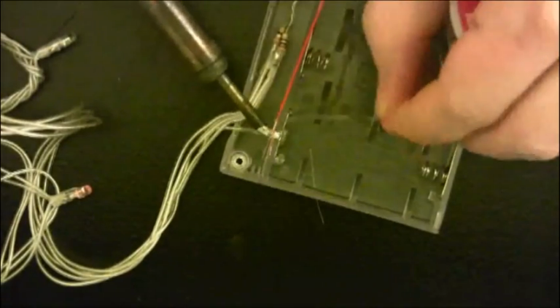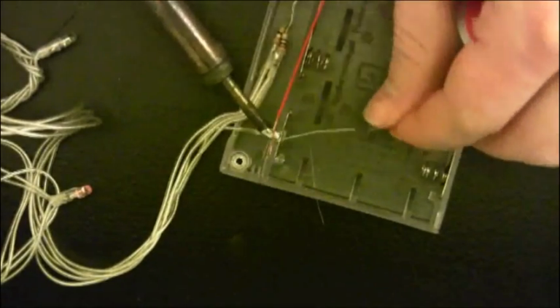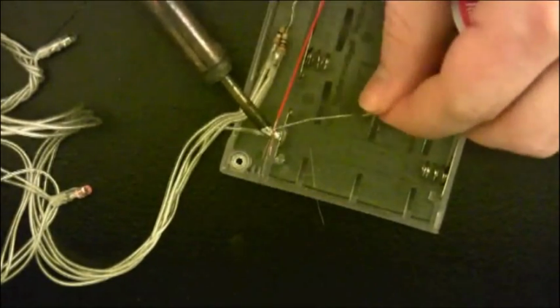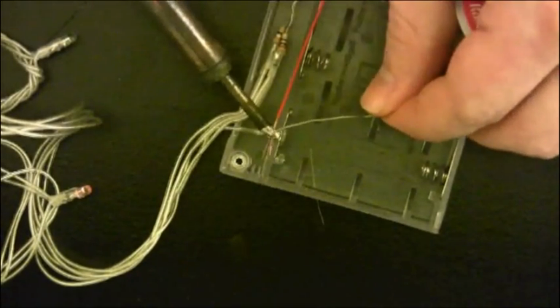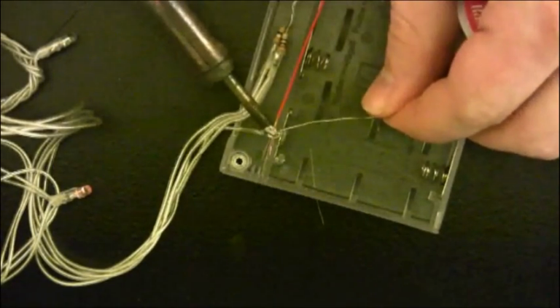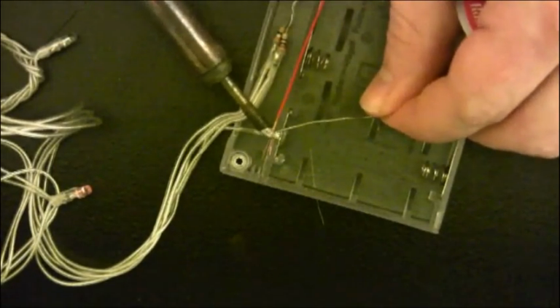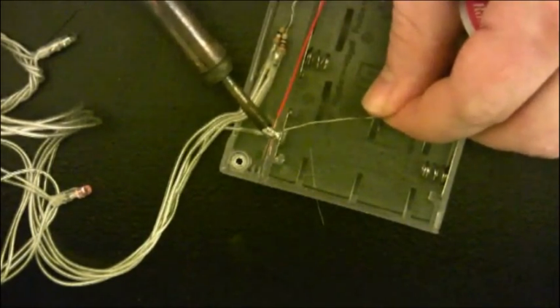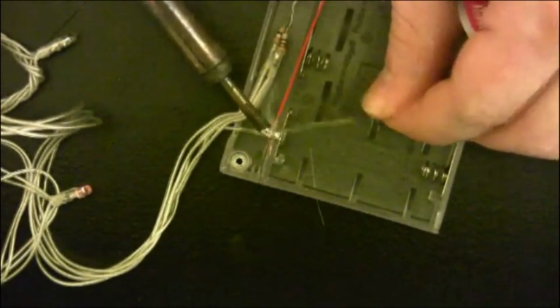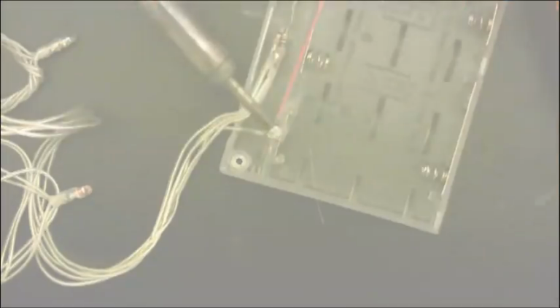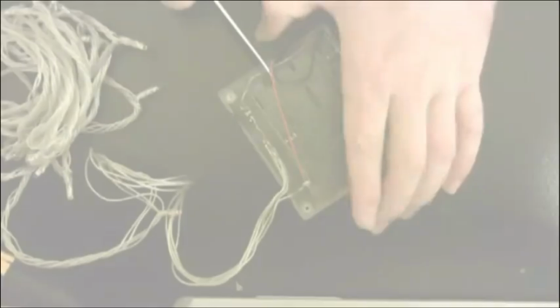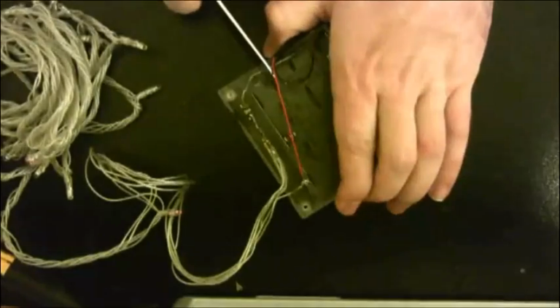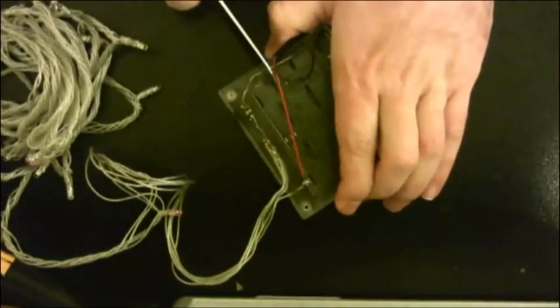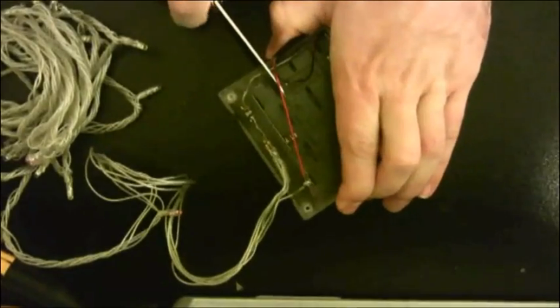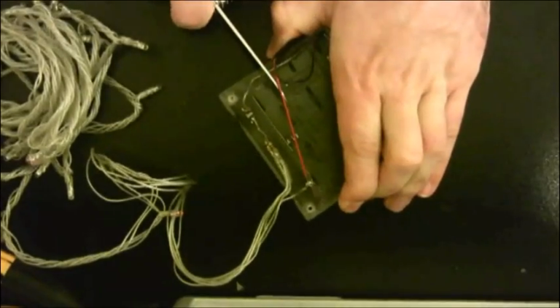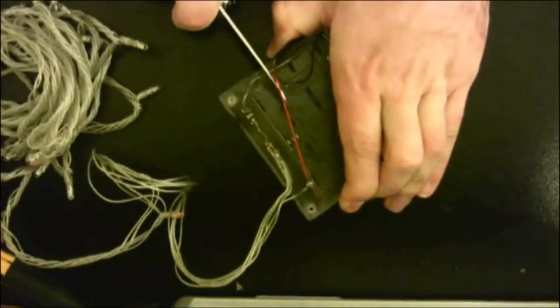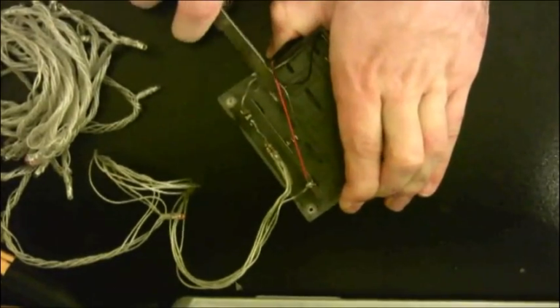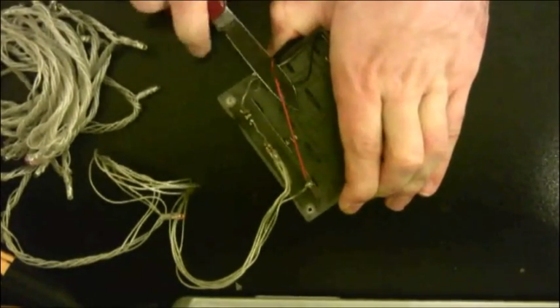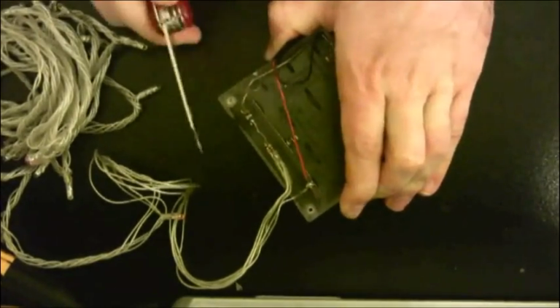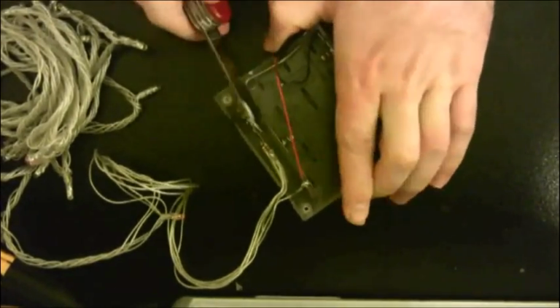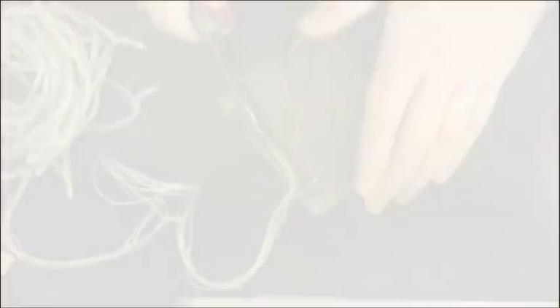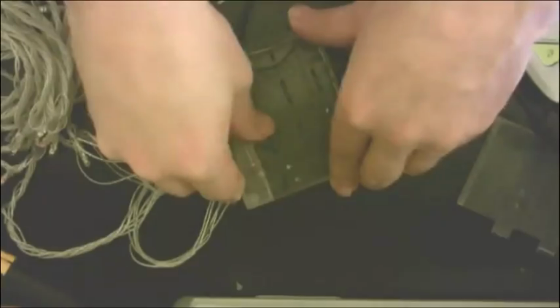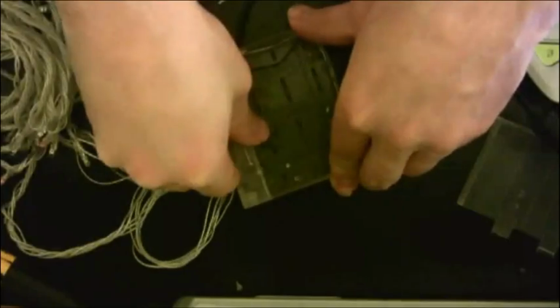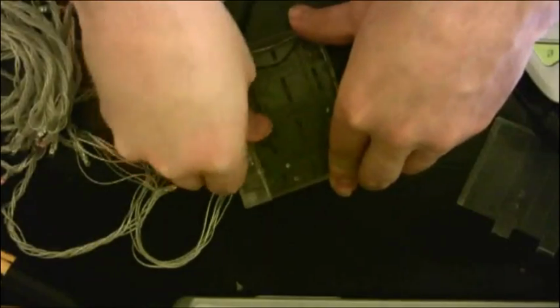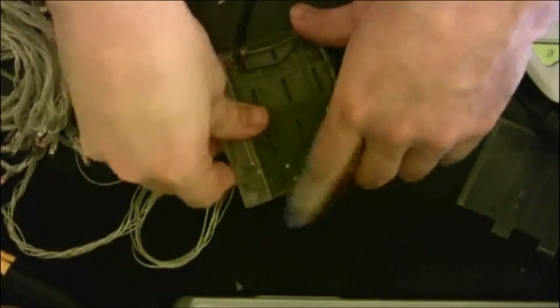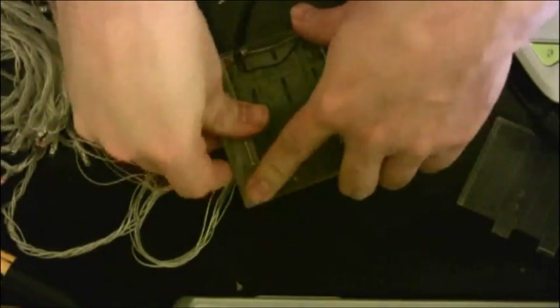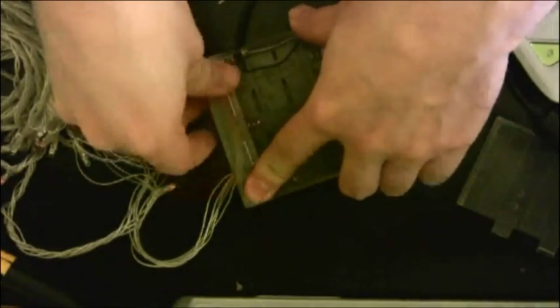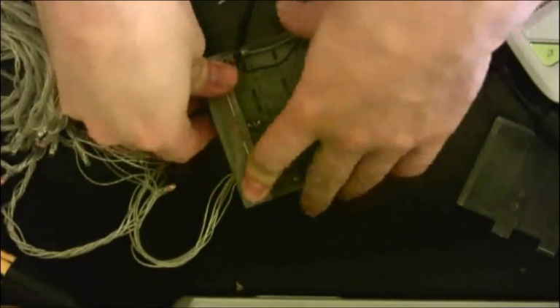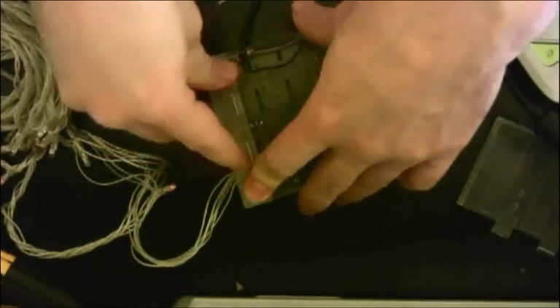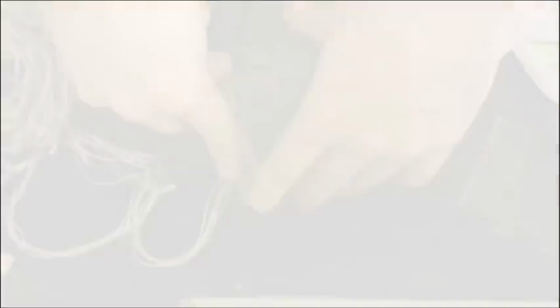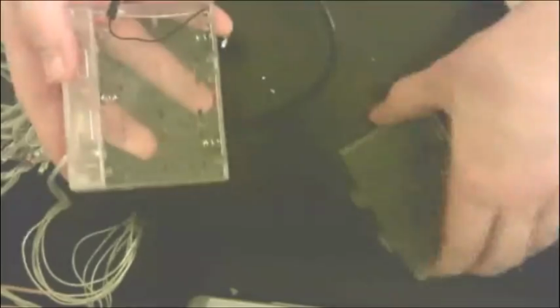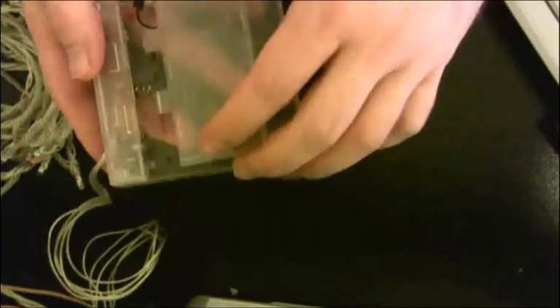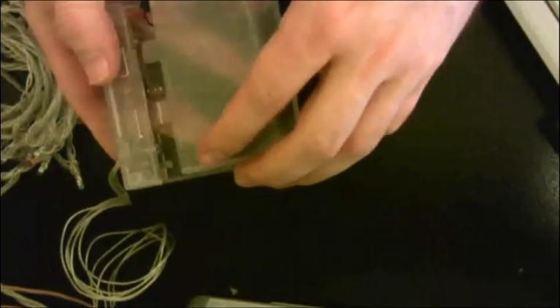Once you've soldered both of the wires to the terminals they're supposed to go to, go ahead and cut a hole in the casing for the wires and hot glue them into place. Then put the casing back together.